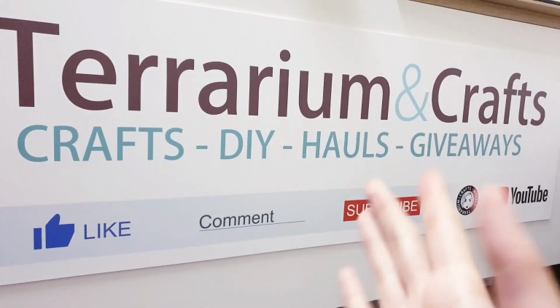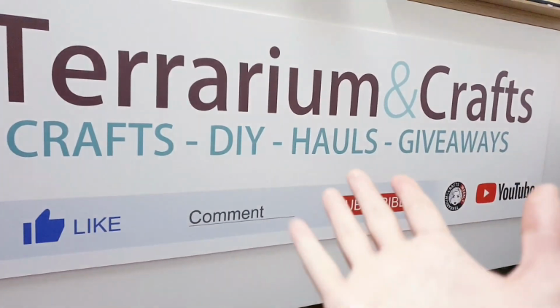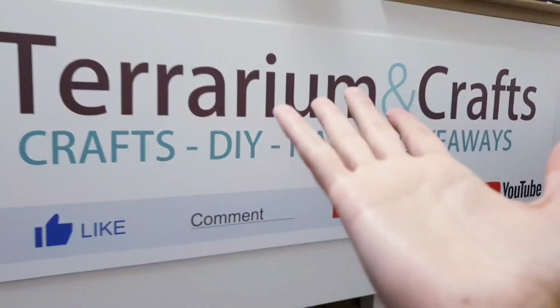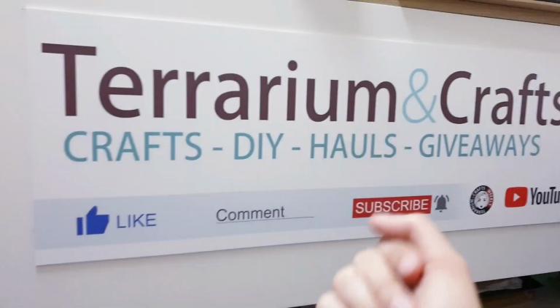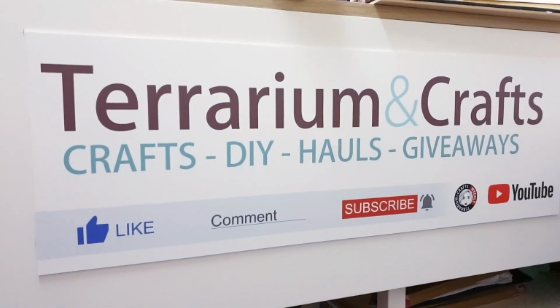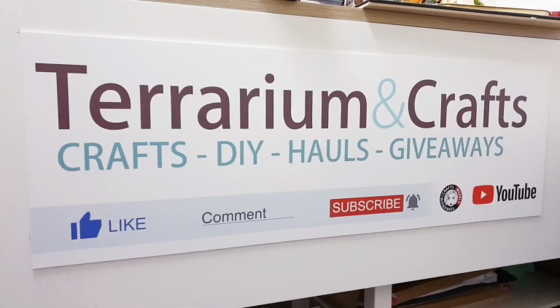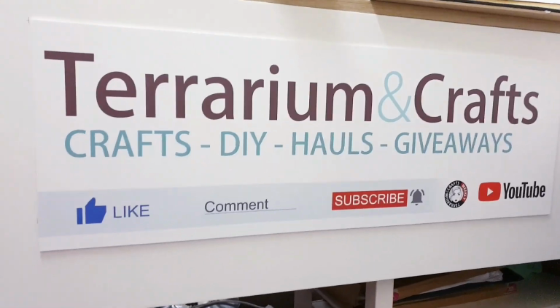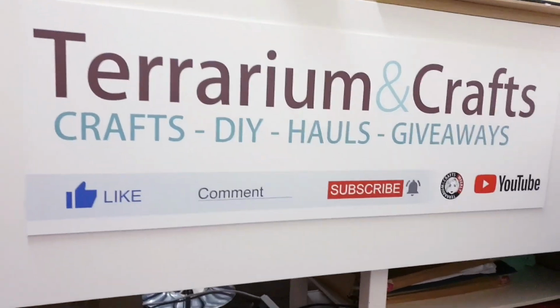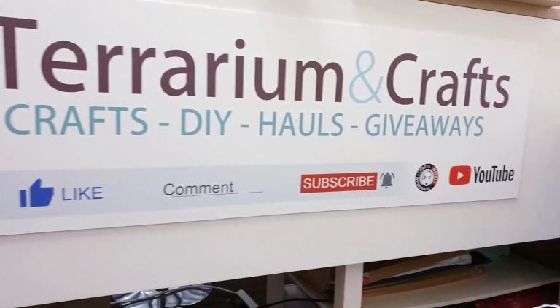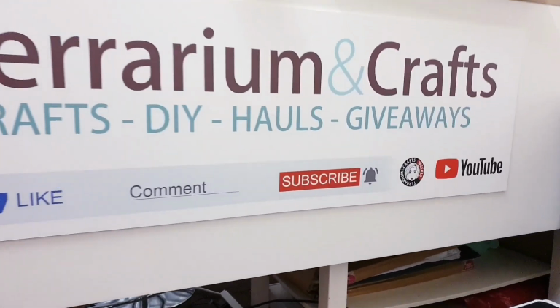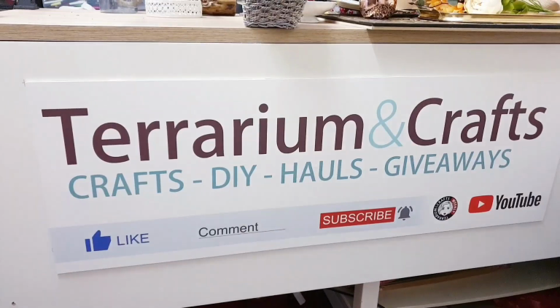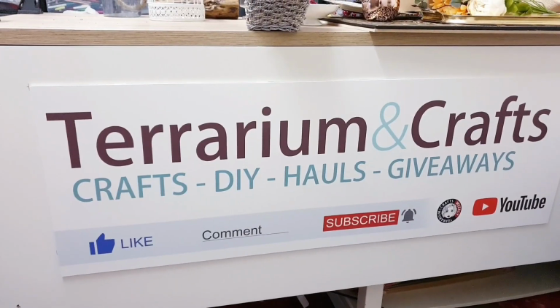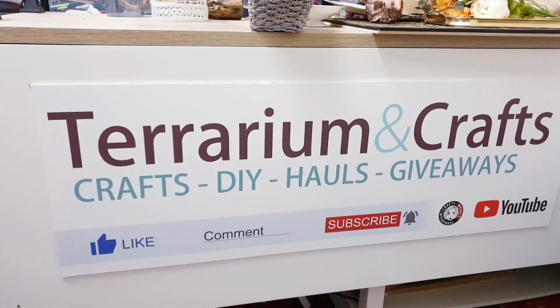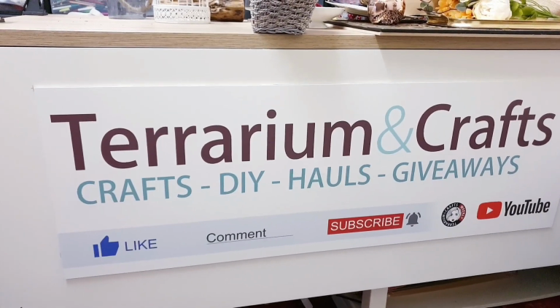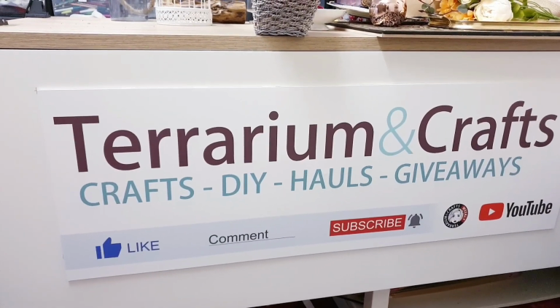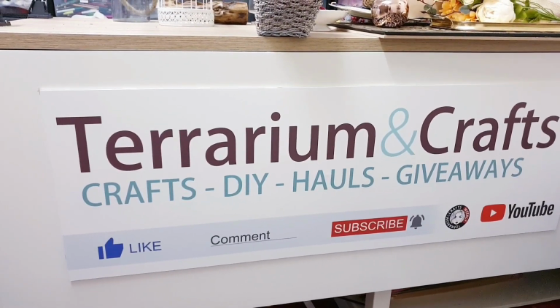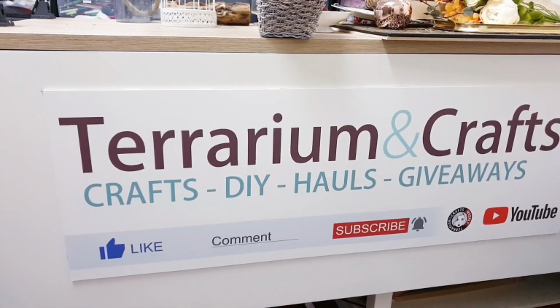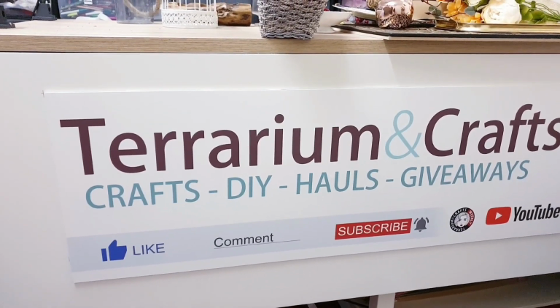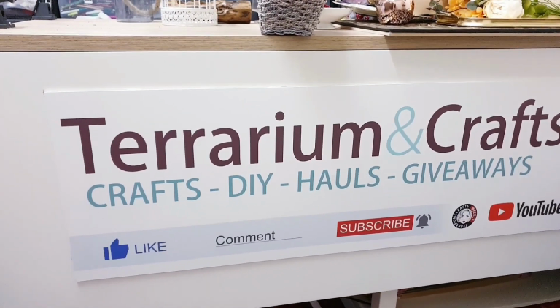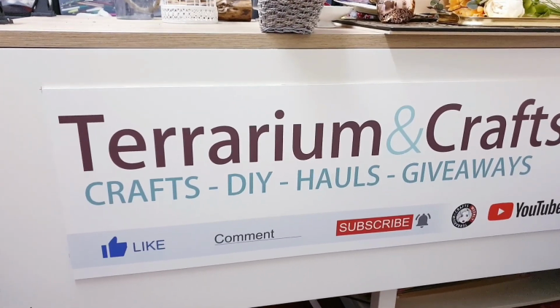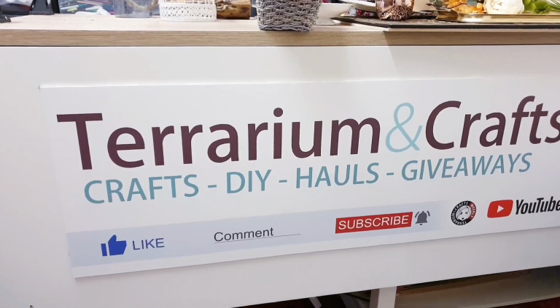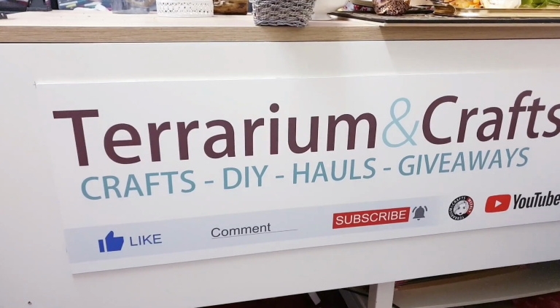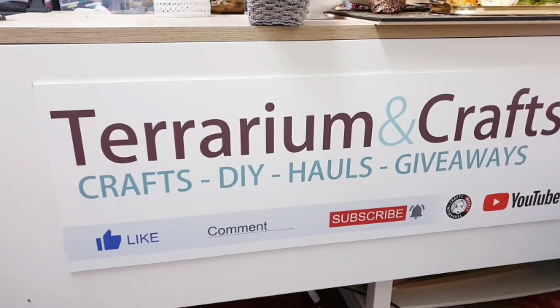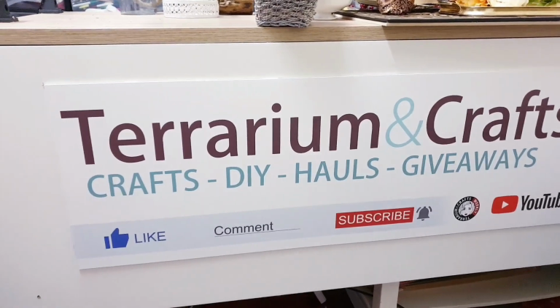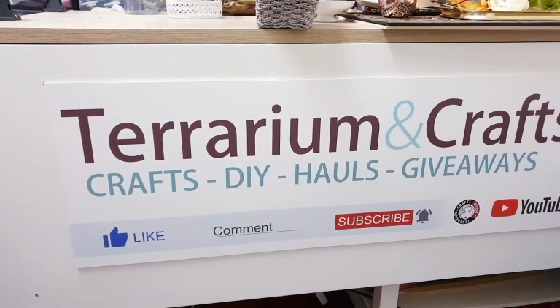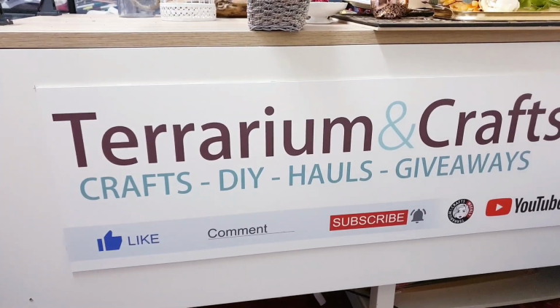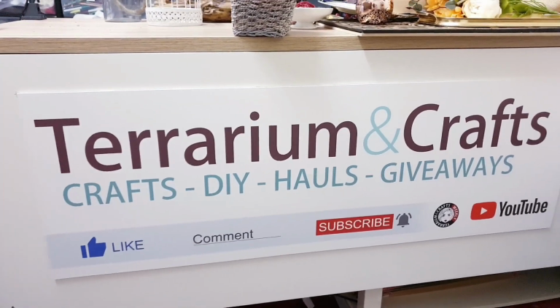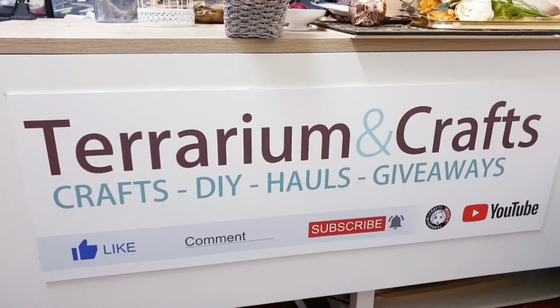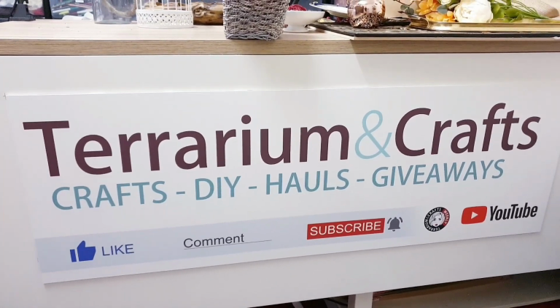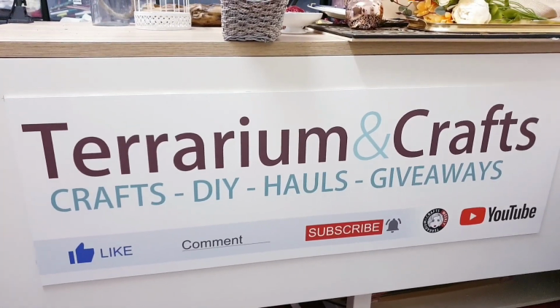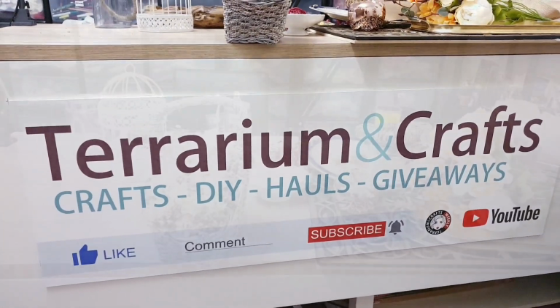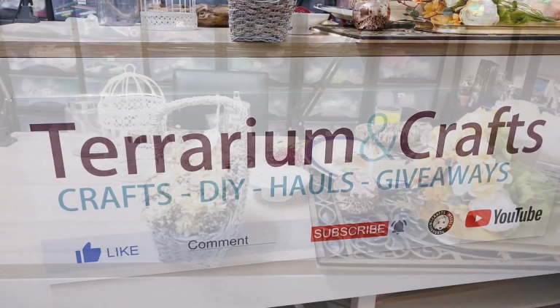I am participating in yet another challenge. We were asked to create an early fall vignette and this challenge is hosted by DecoEasy and Pat.